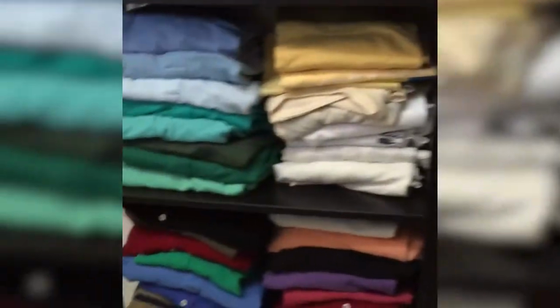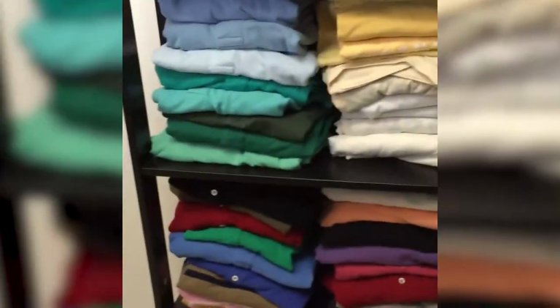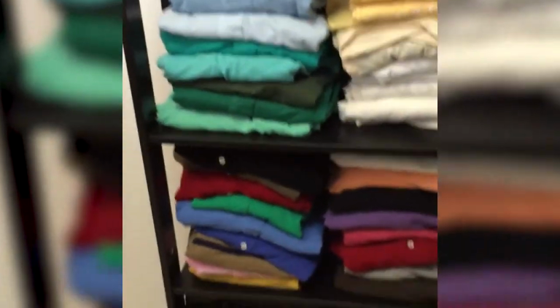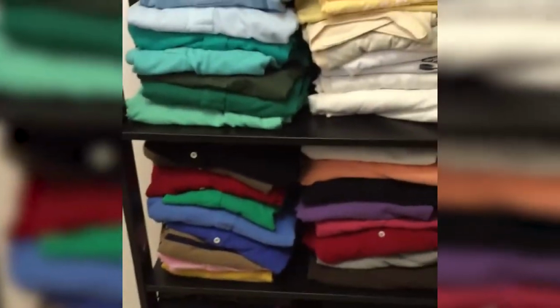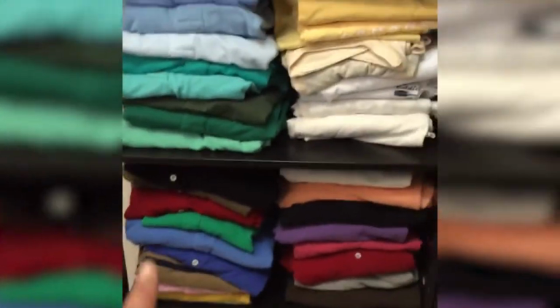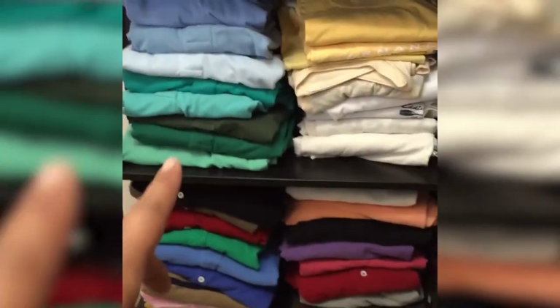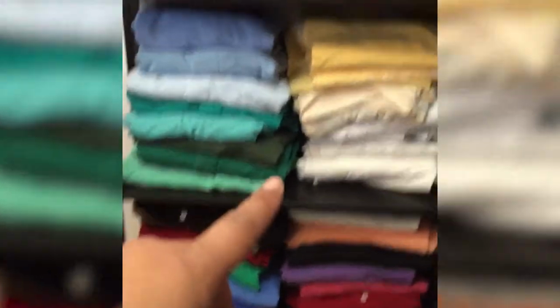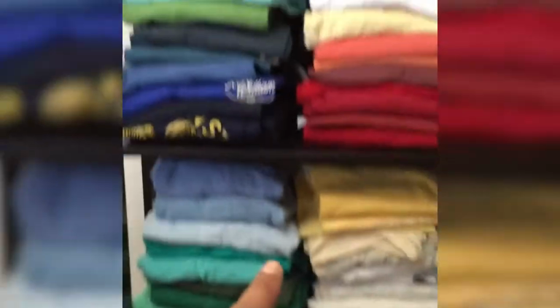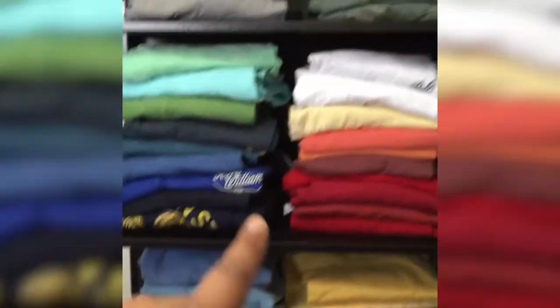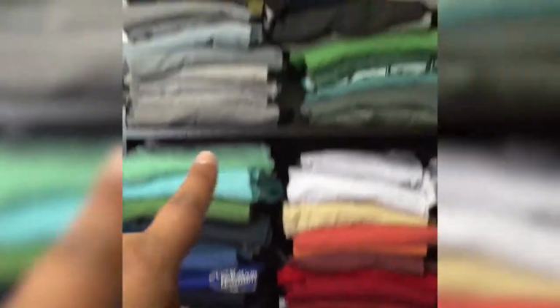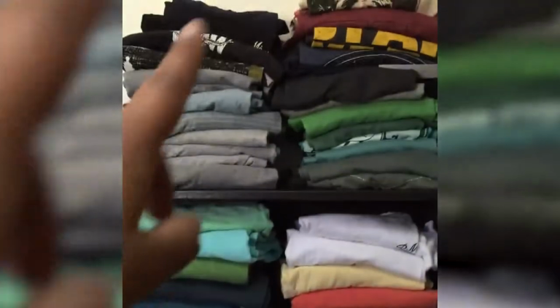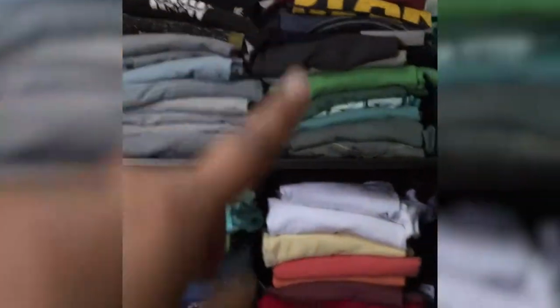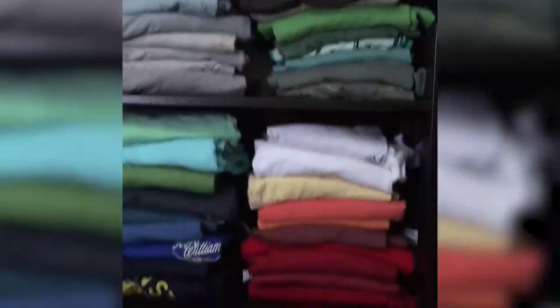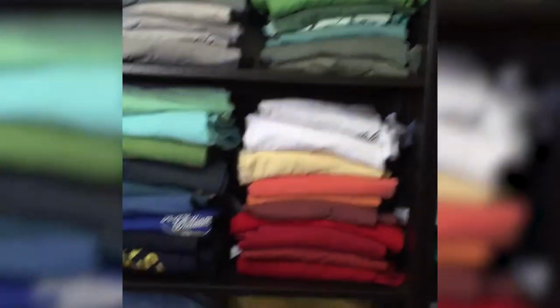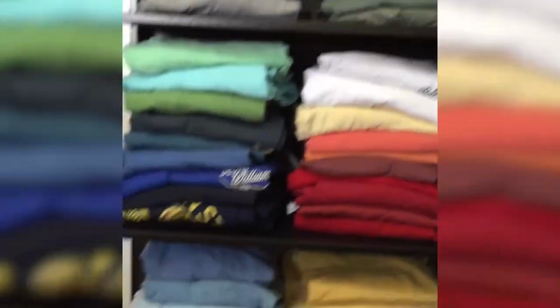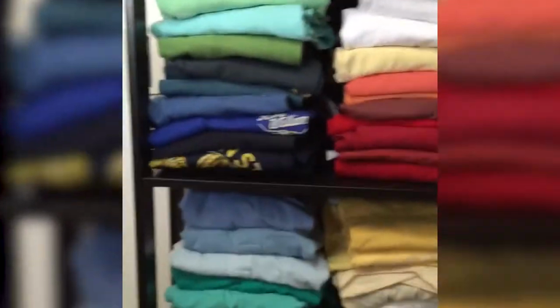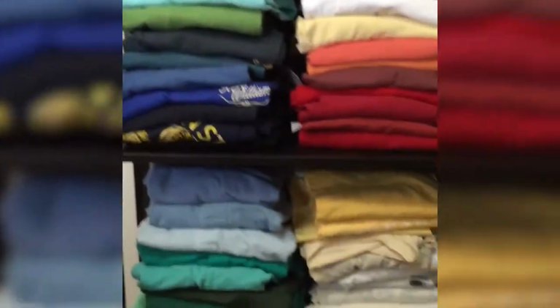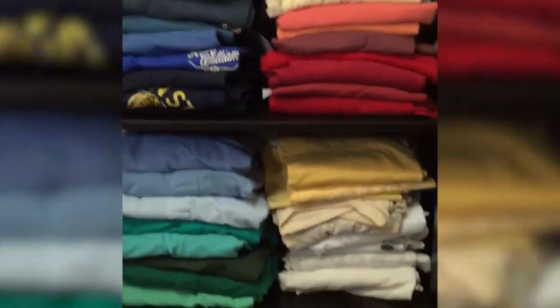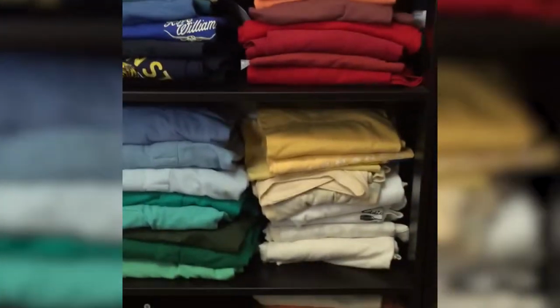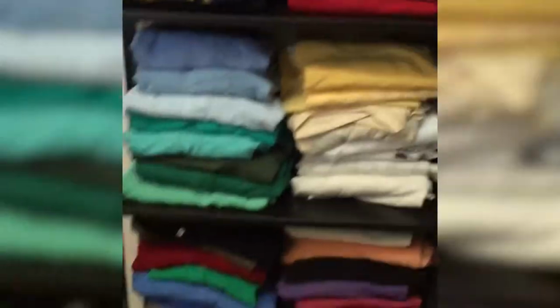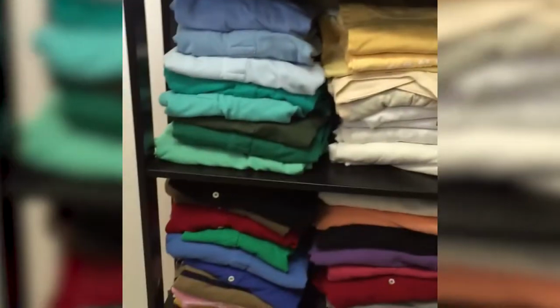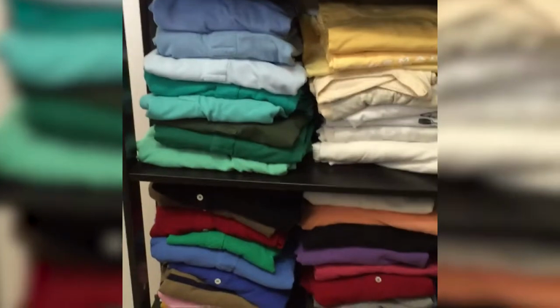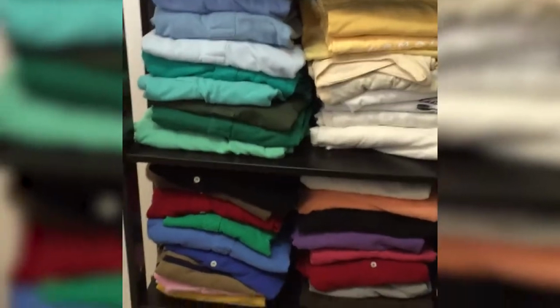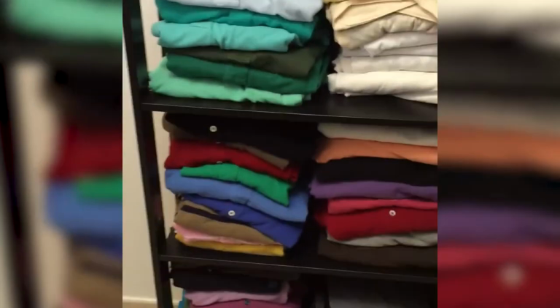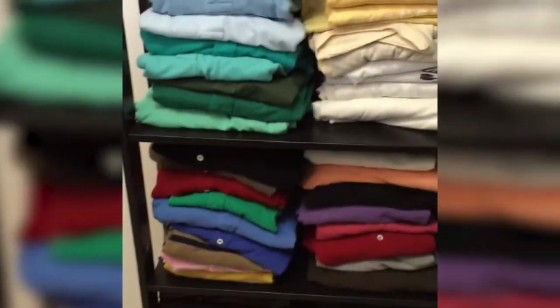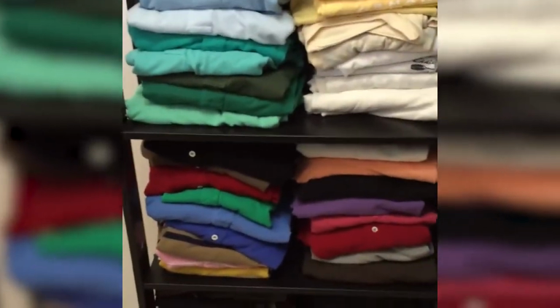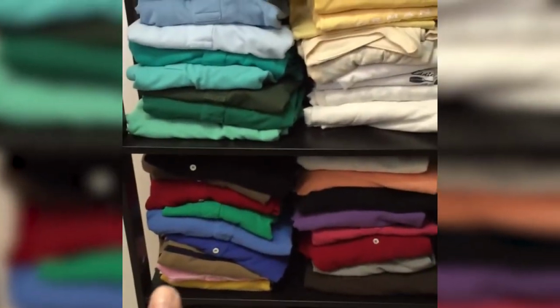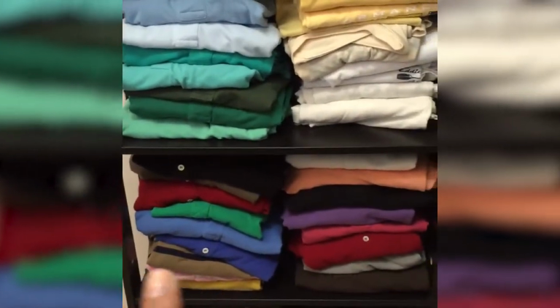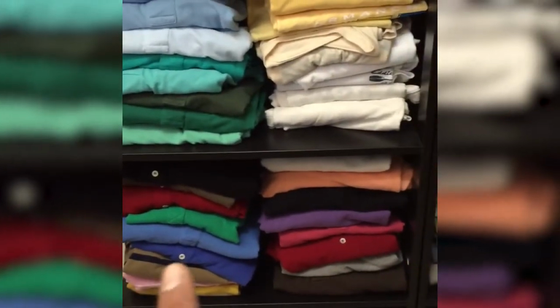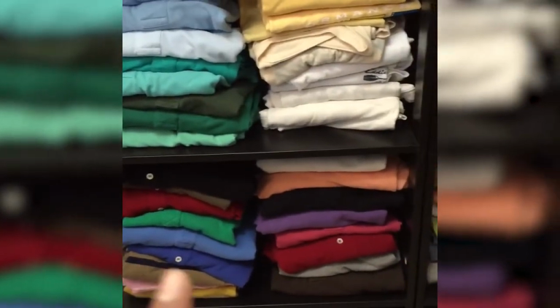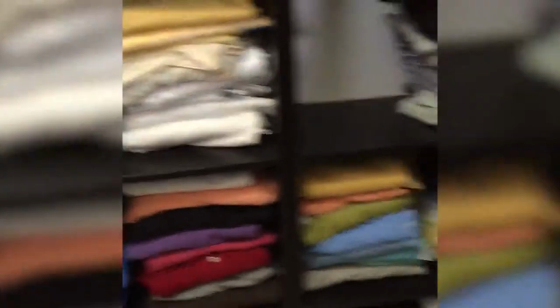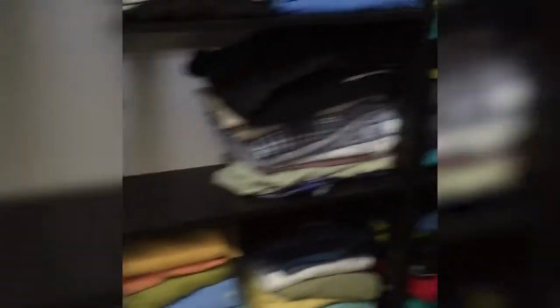And then less formal polo shirts and his t-shirts. I've sort of tried to do them by colour, but it was a bit difficult, so we've done as best we can.